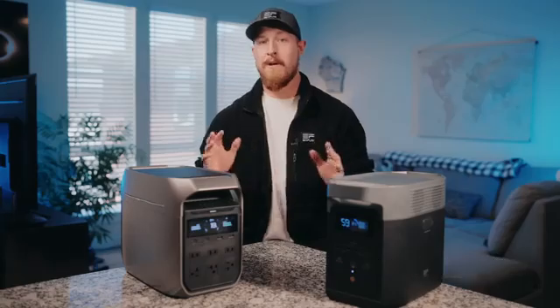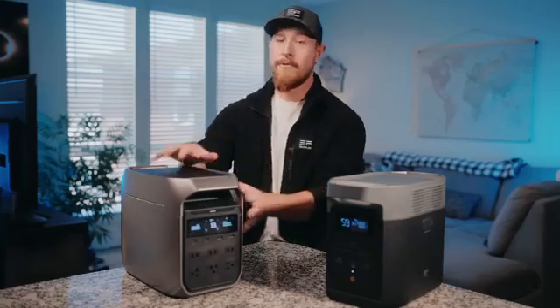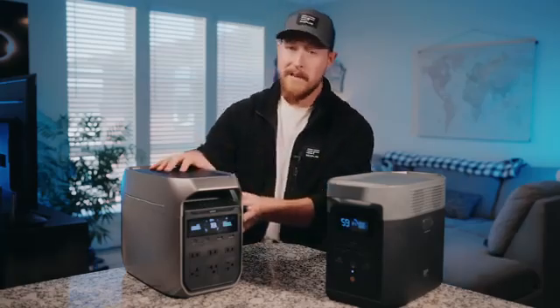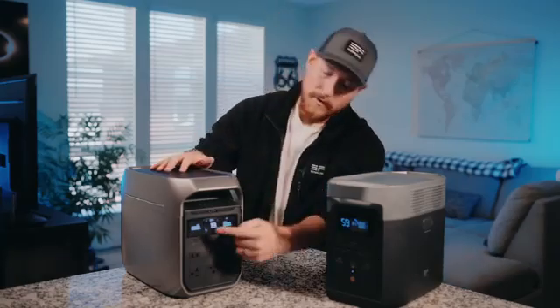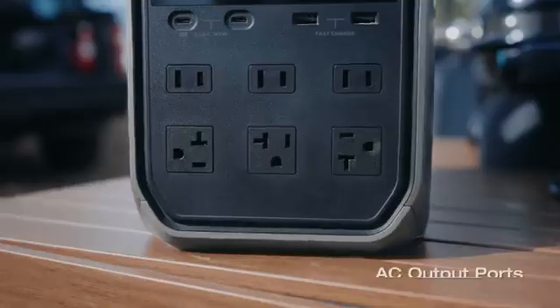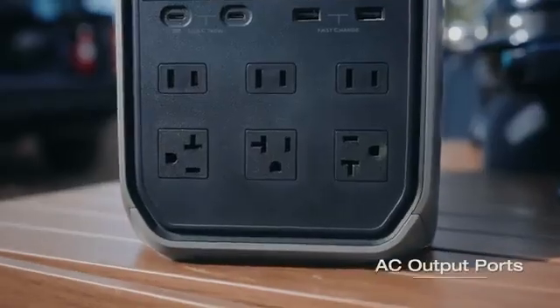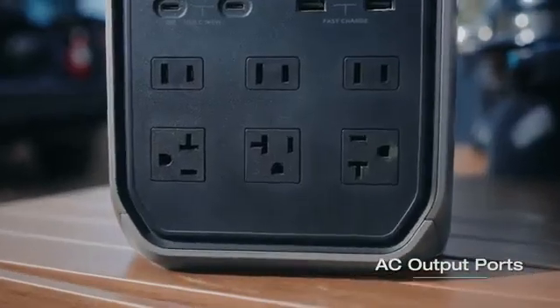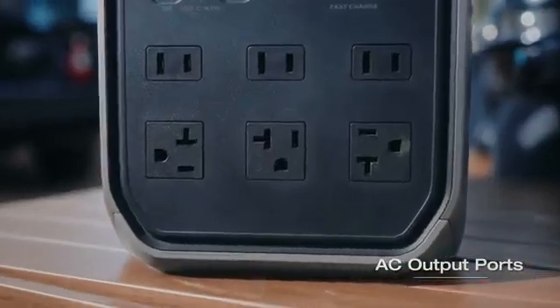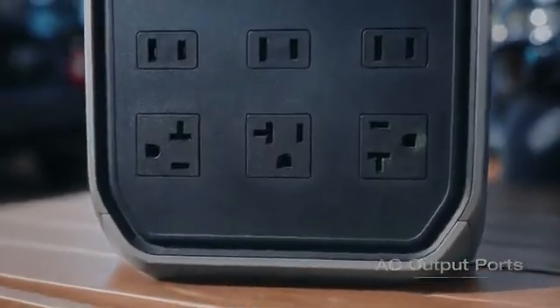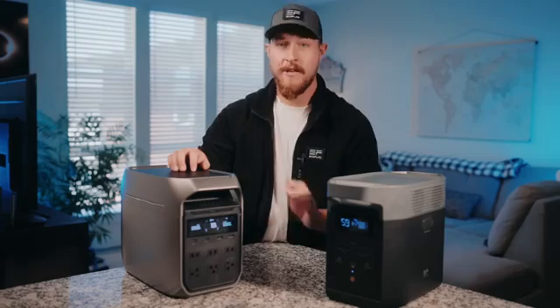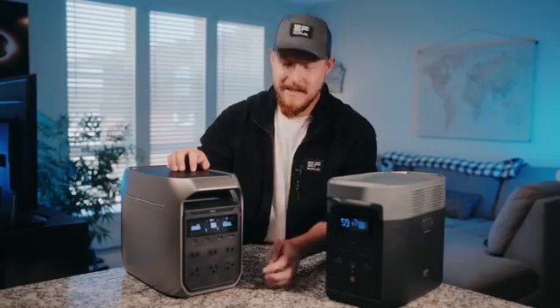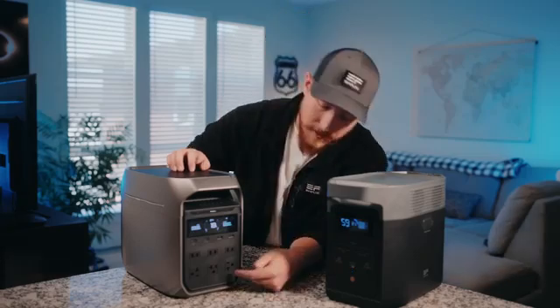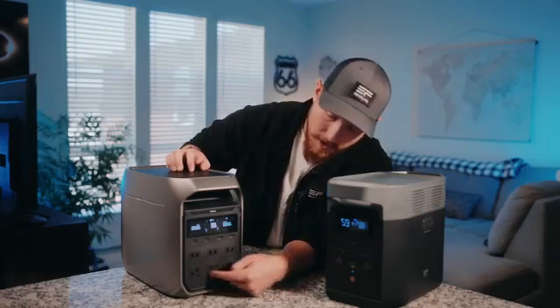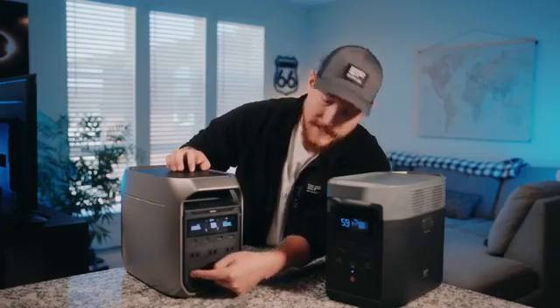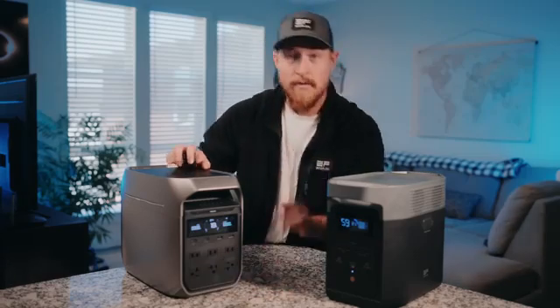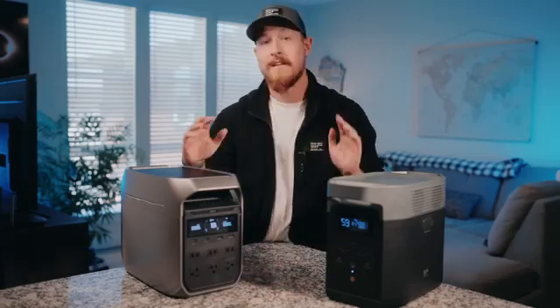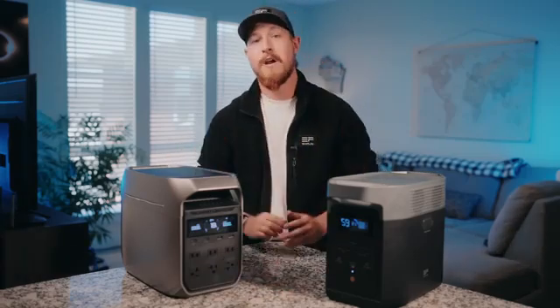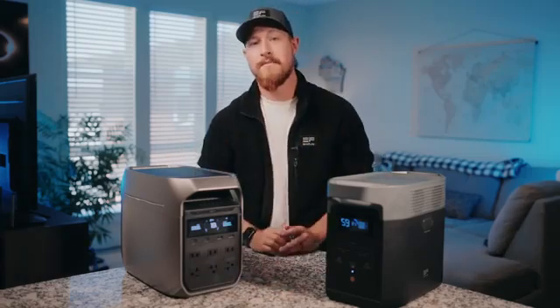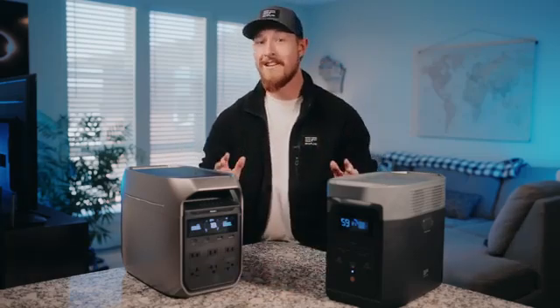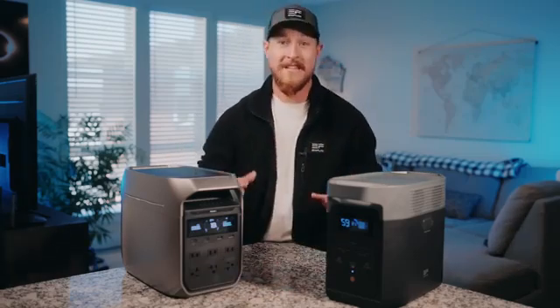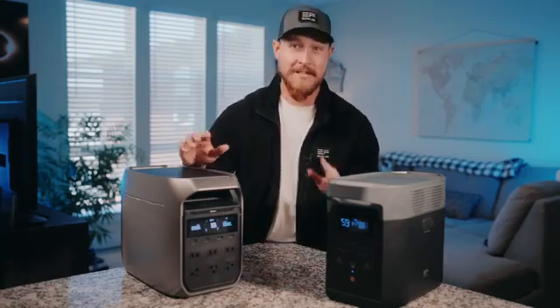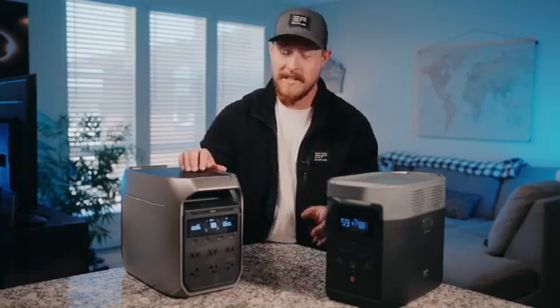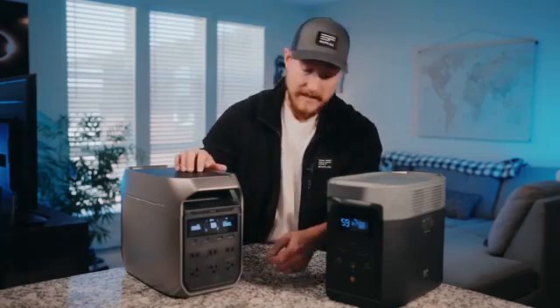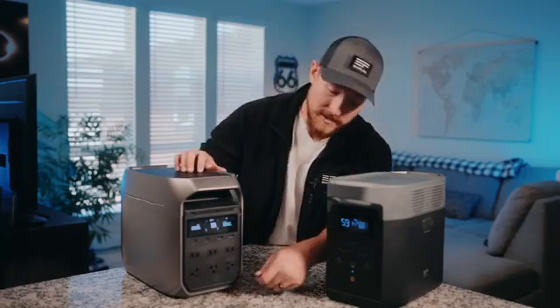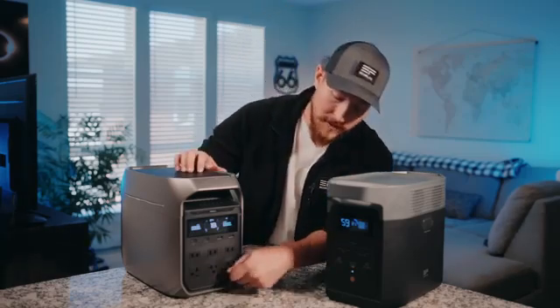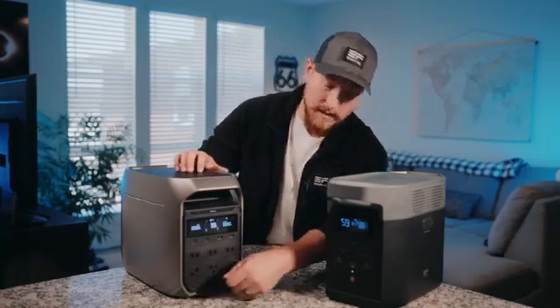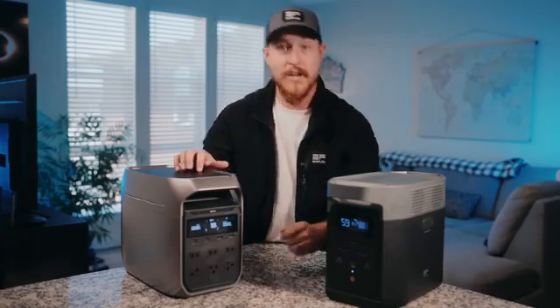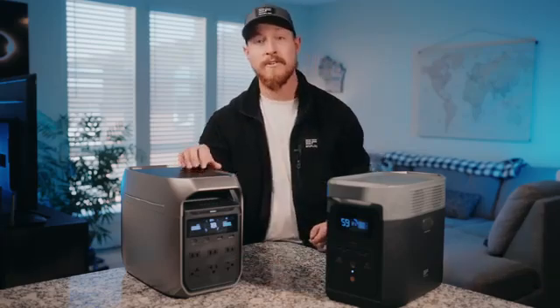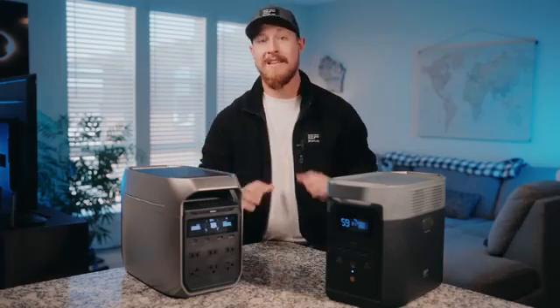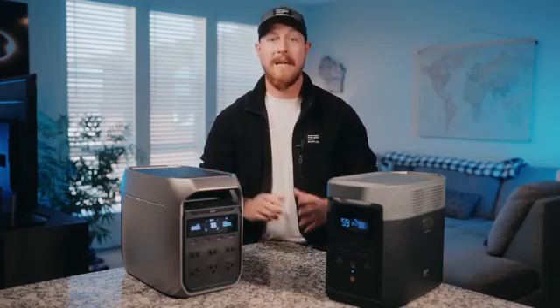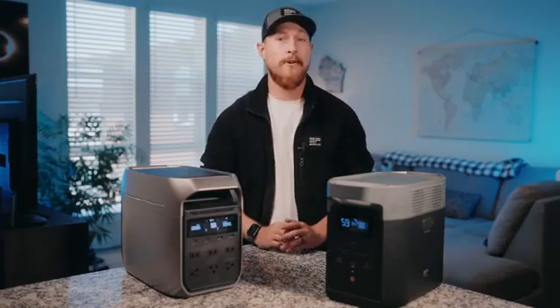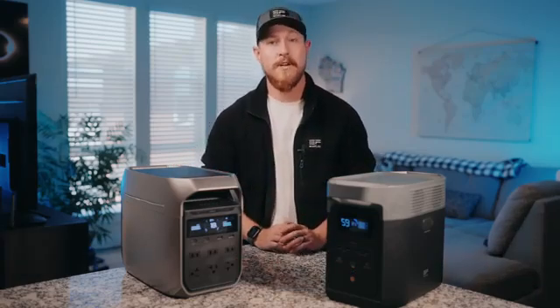Now on the Delta 3 Plus, all the AC sockets have been moved to the front of the panel, and you can see that these three-prong outlets are all facing different directions. It's kind of like a game of Tetris in a really smart design, because you can plug in larger connectors and they won't be interfering with each other.